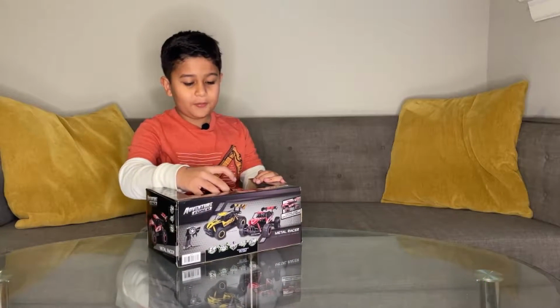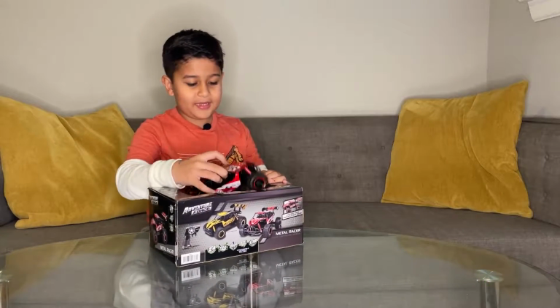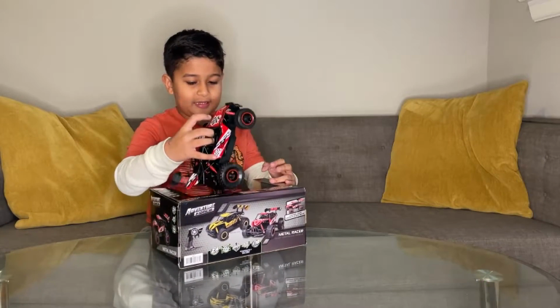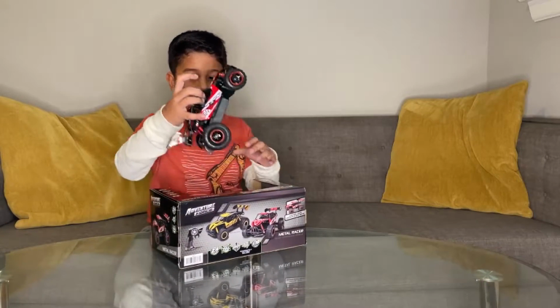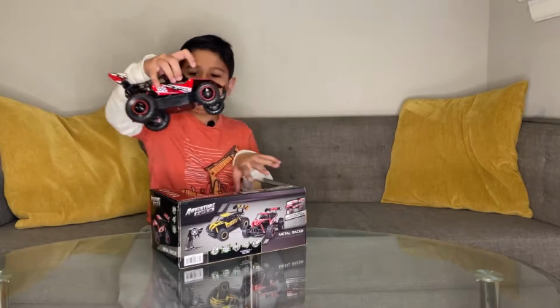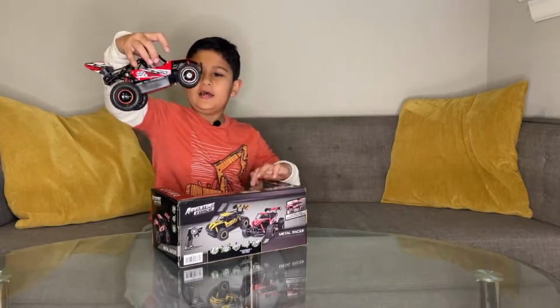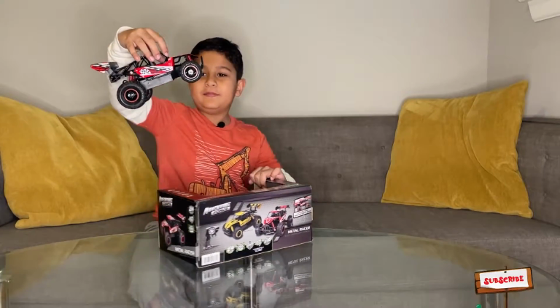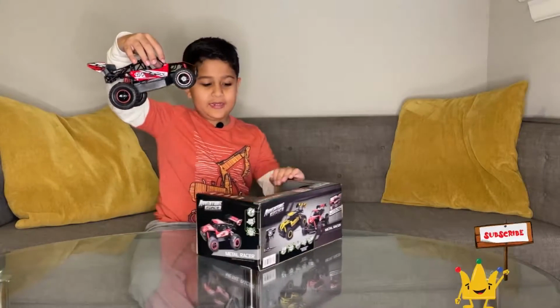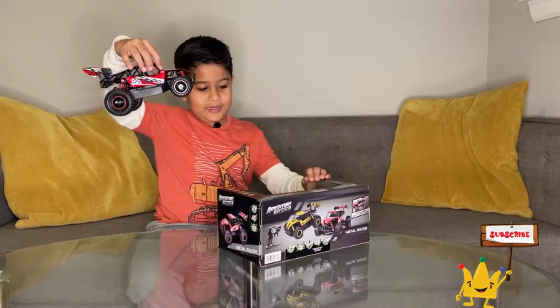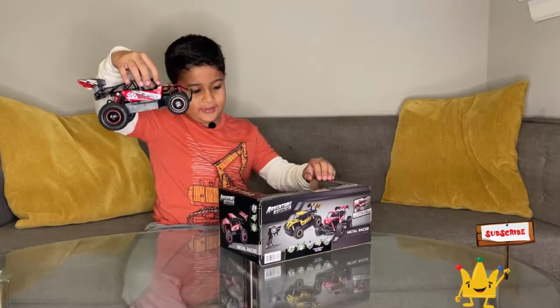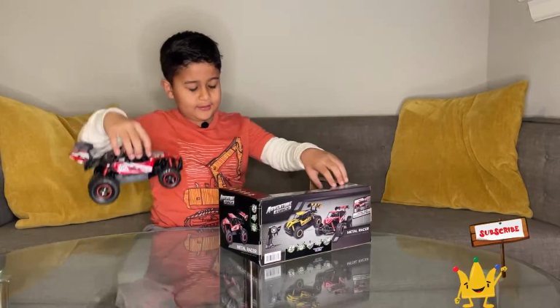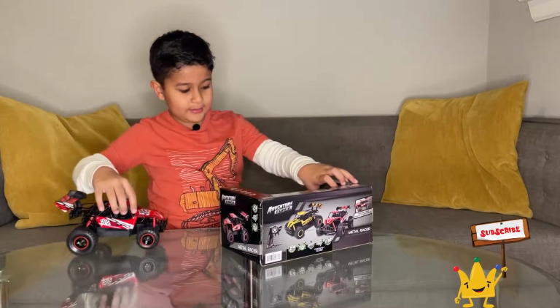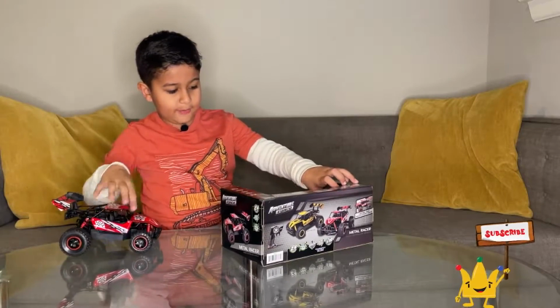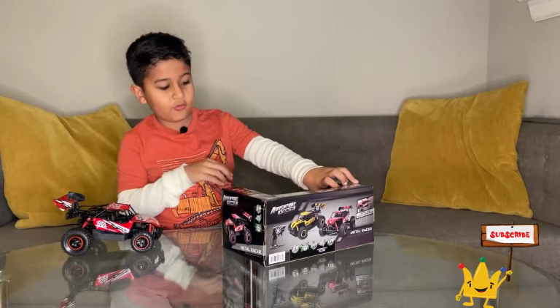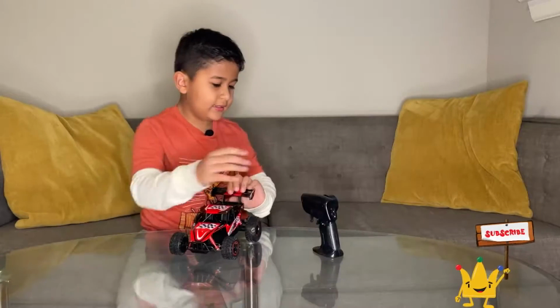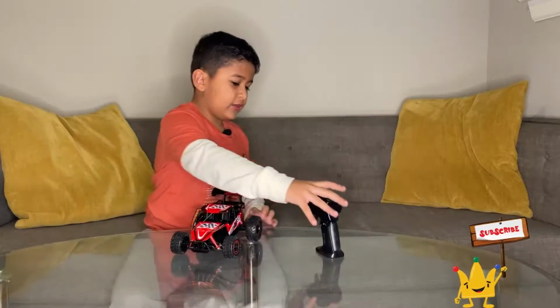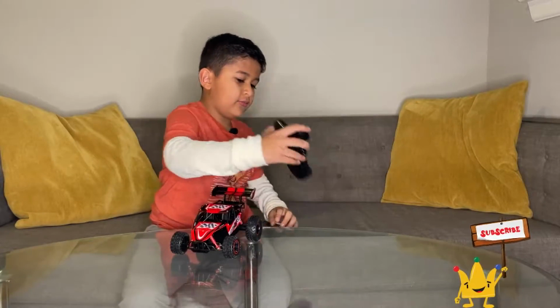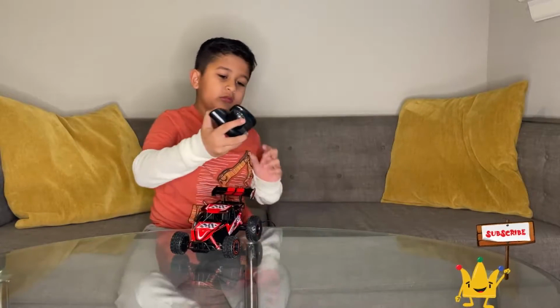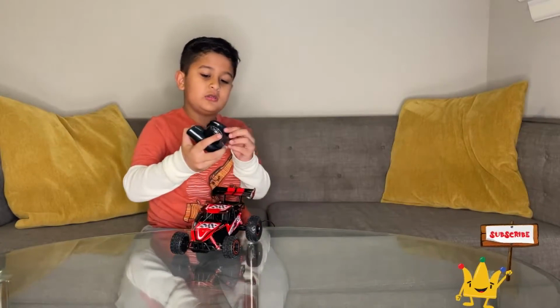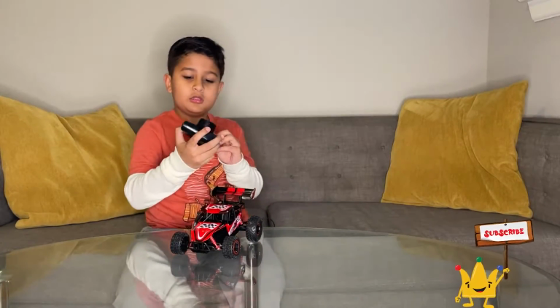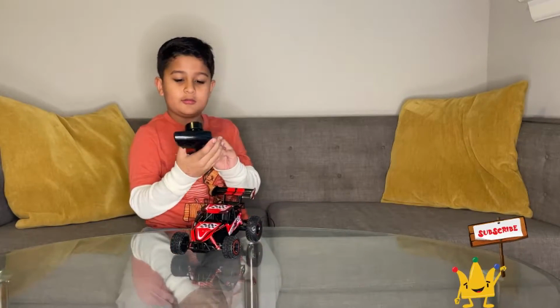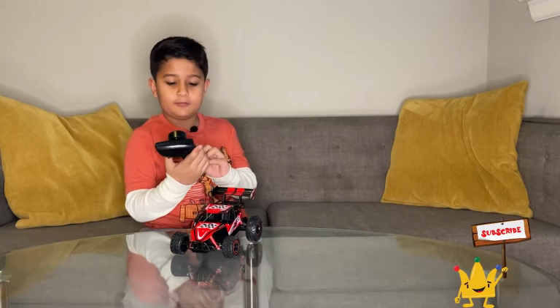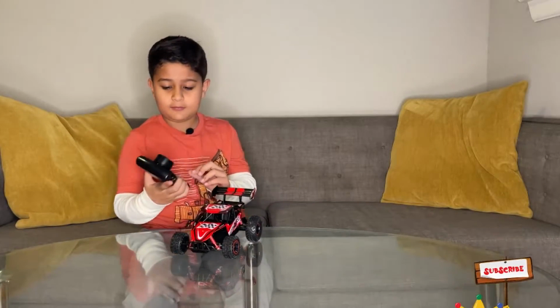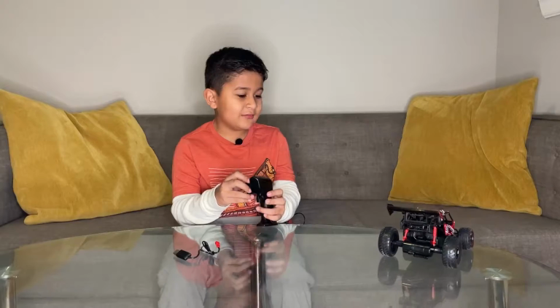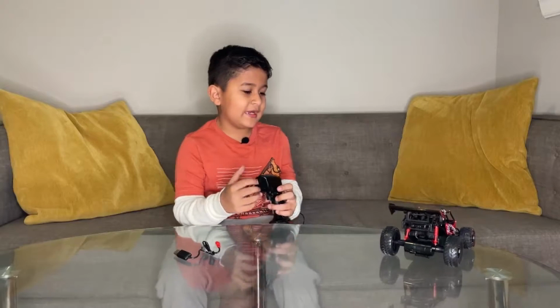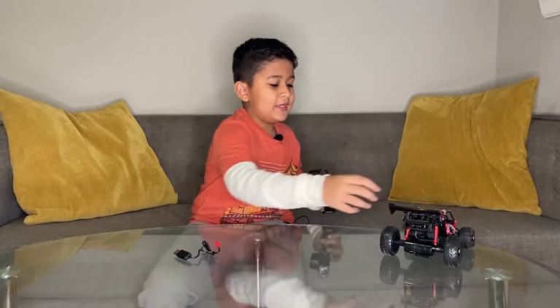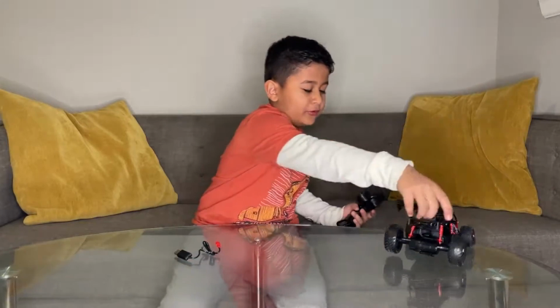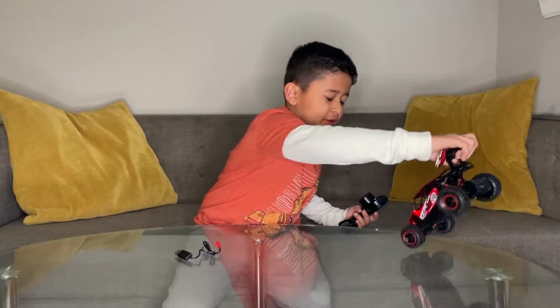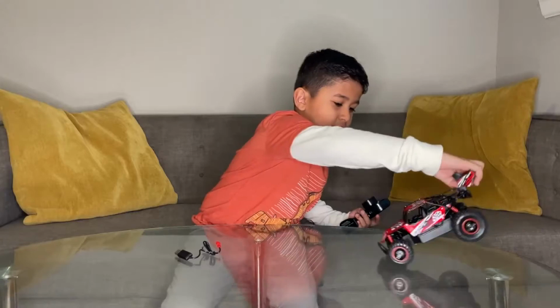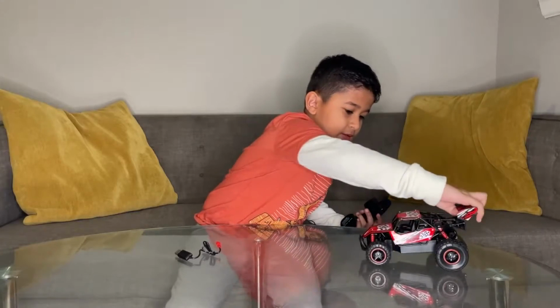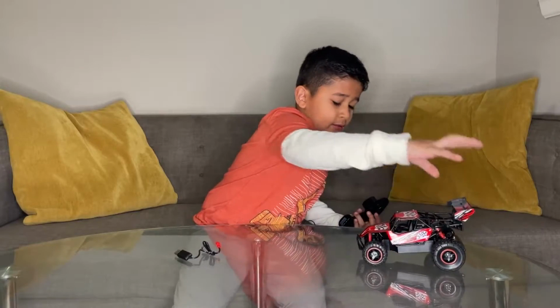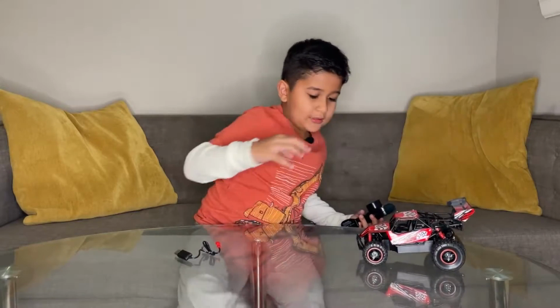Here is the car — it looks amazing, it also has a wing at the back. Now let's see the remote, here it is. If we drive the car, you can see how fast it is.